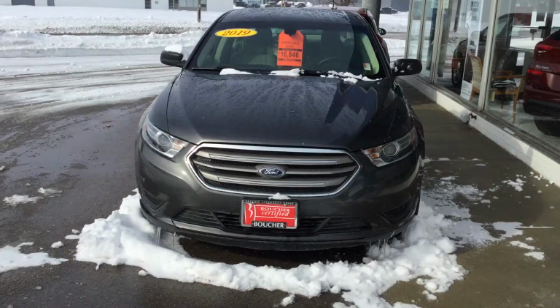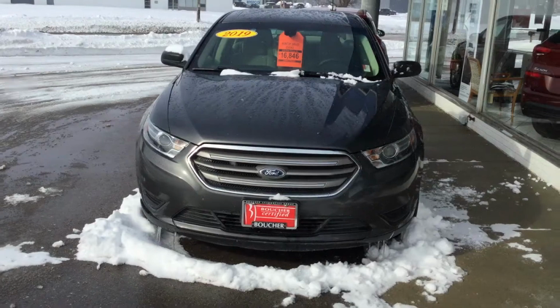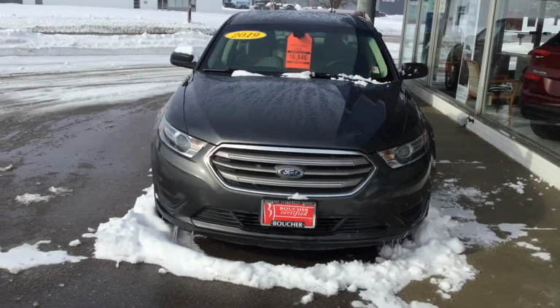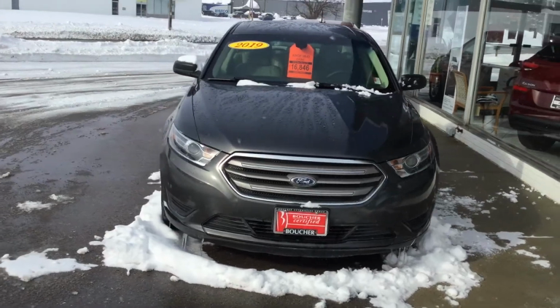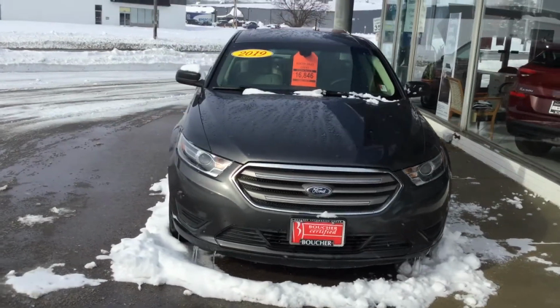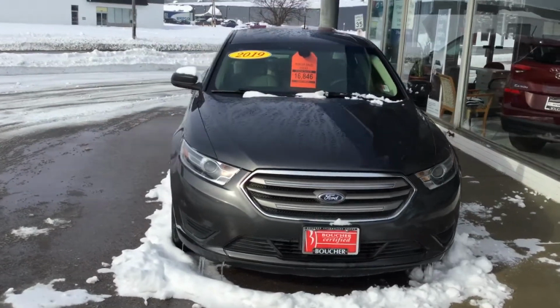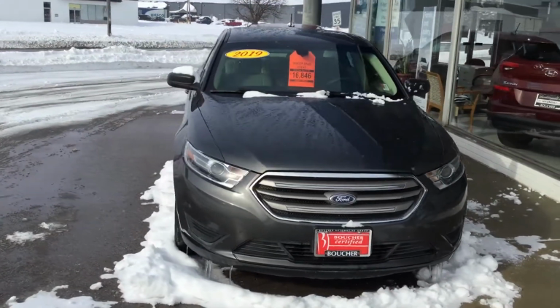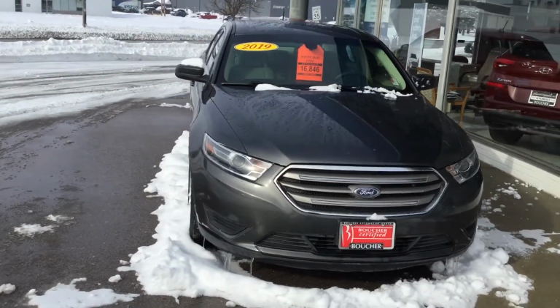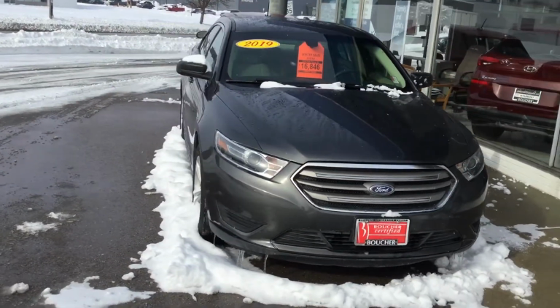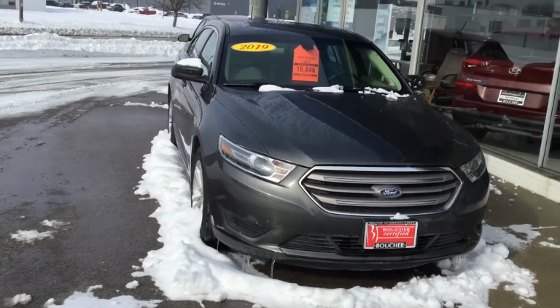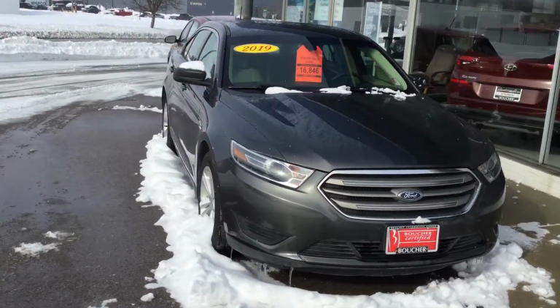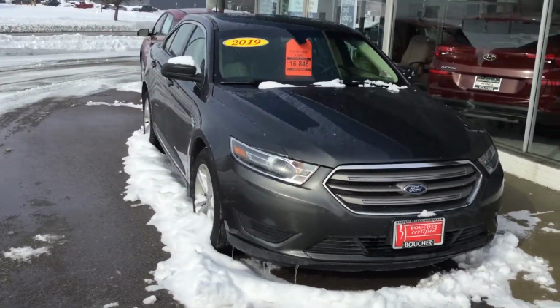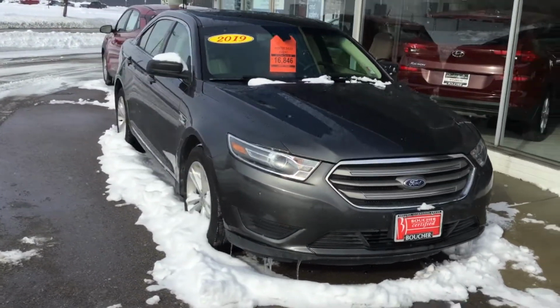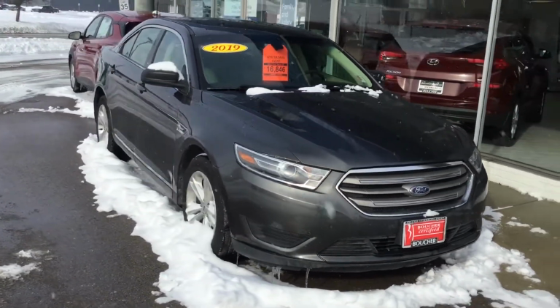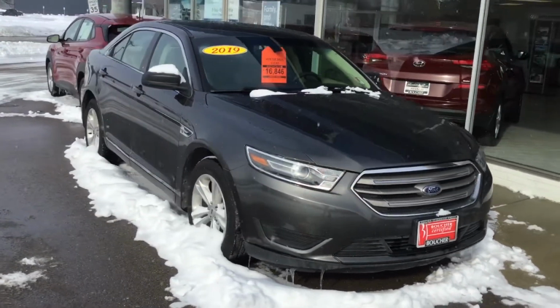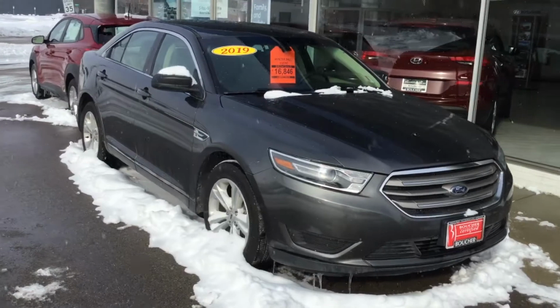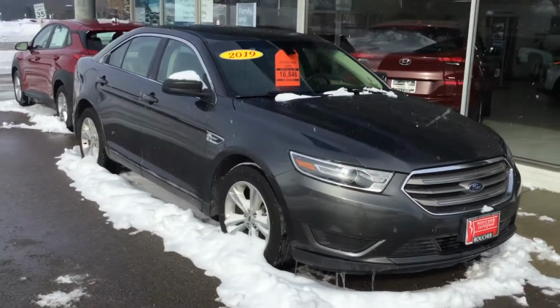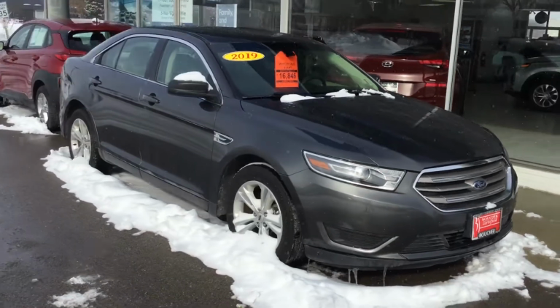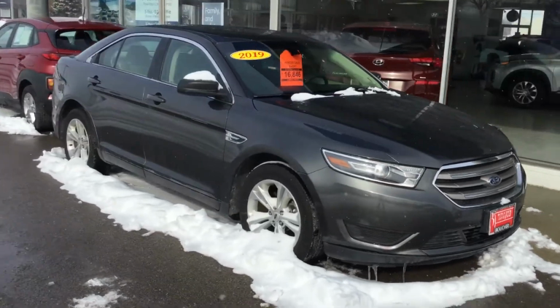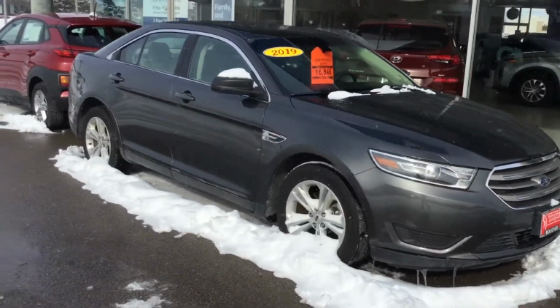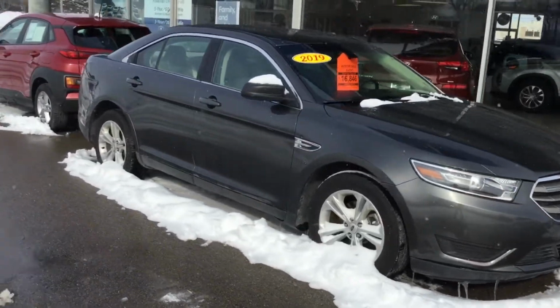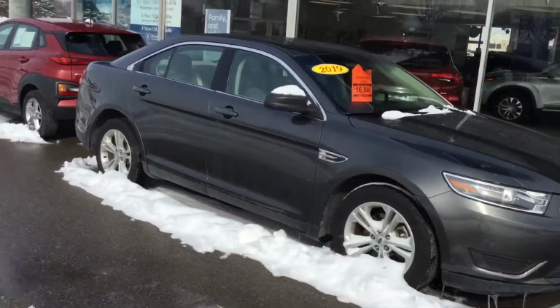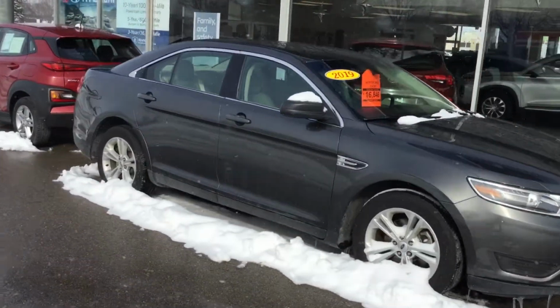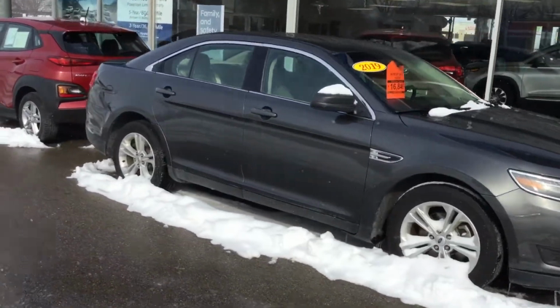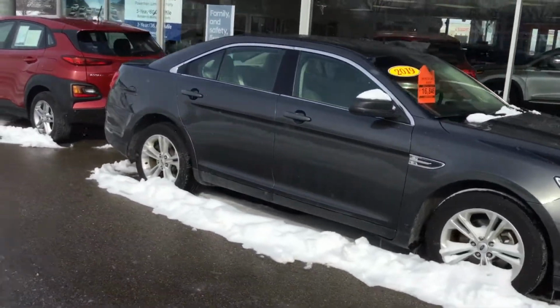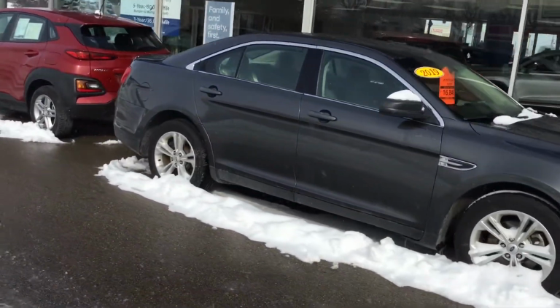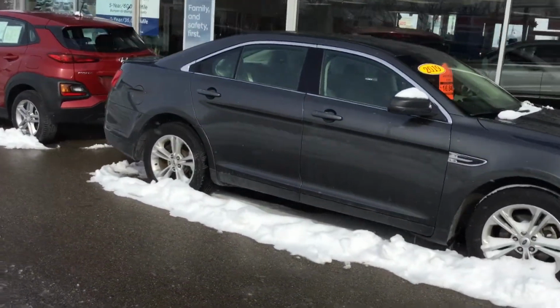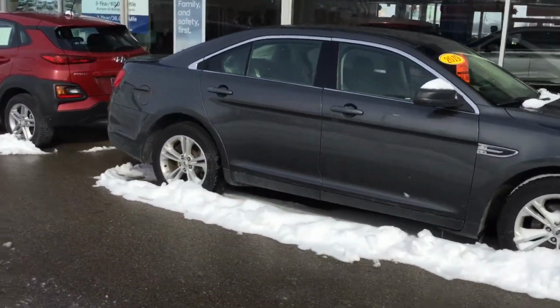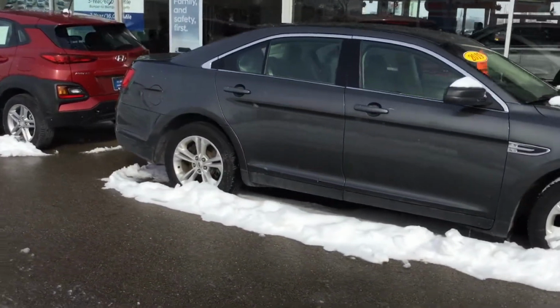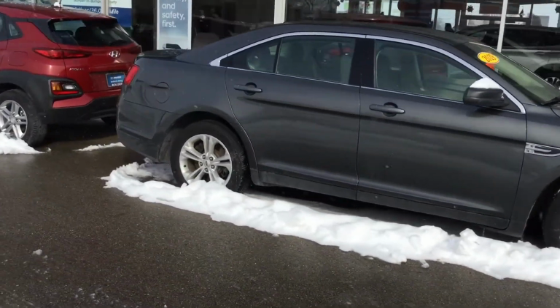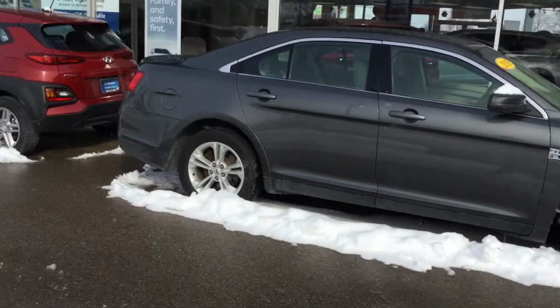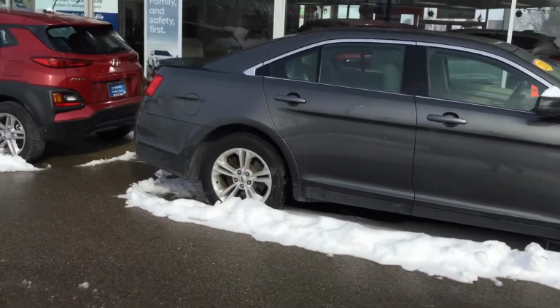Hi folks, this is Riley West with Boucher Hyundai and Genesis in Janesville, Wisconsin, shooting you a quick video of our used 2019 Ford Taurus SE. The color of this Ford Taurus is gray and has a gray cloth interior.